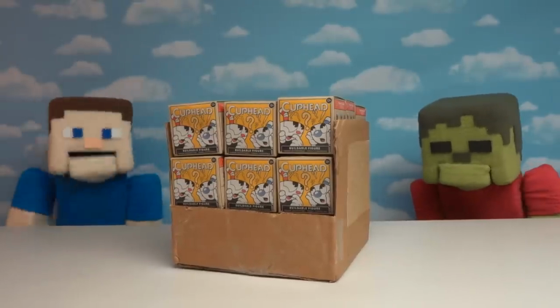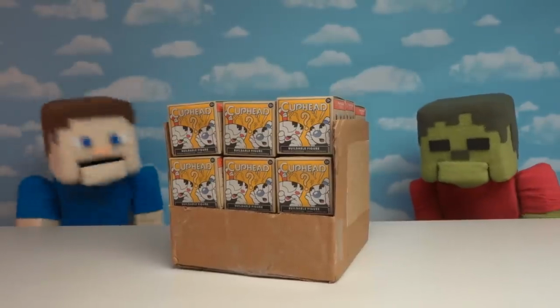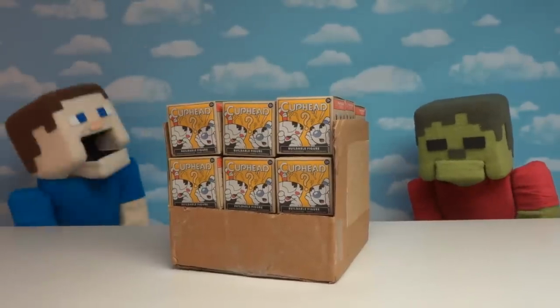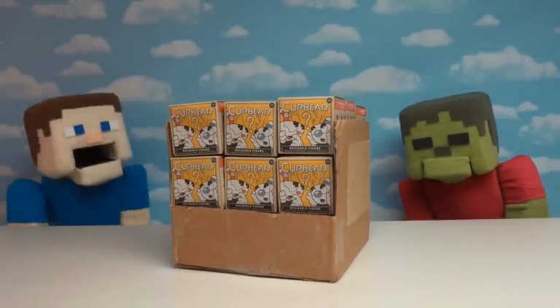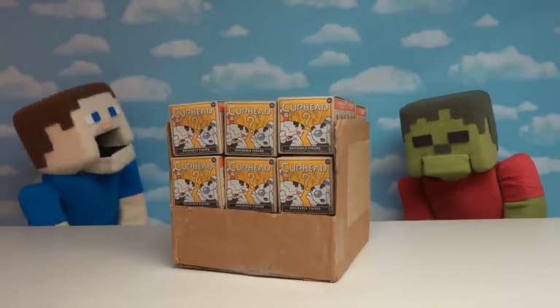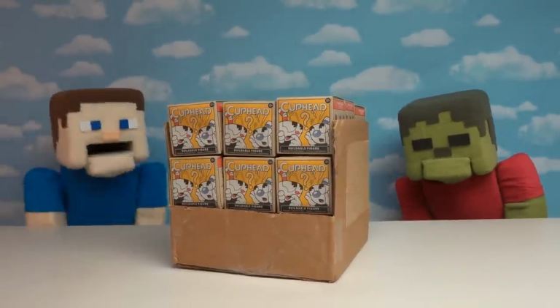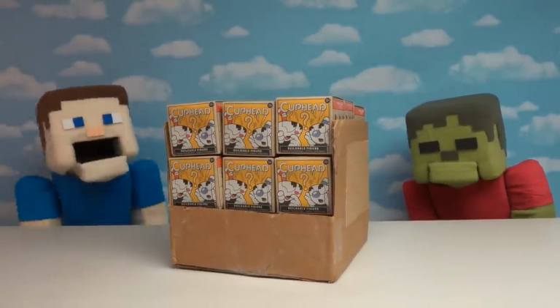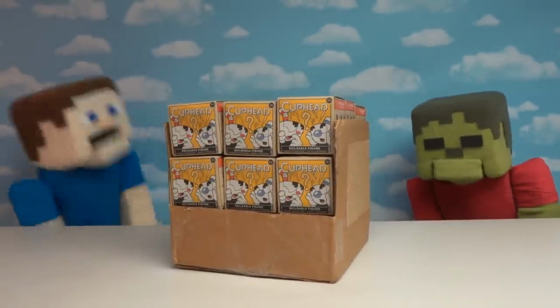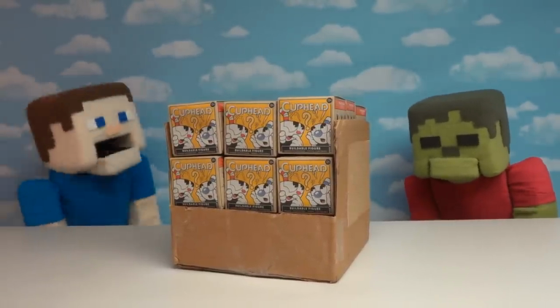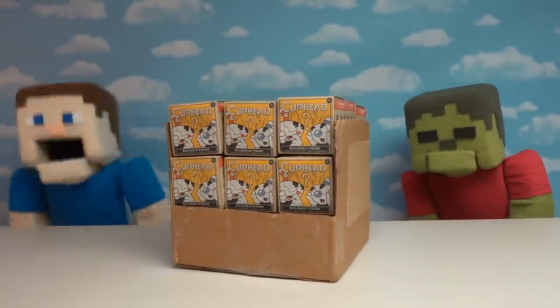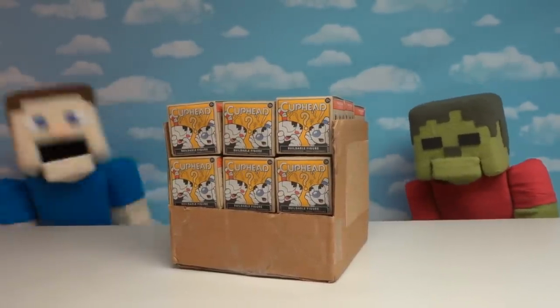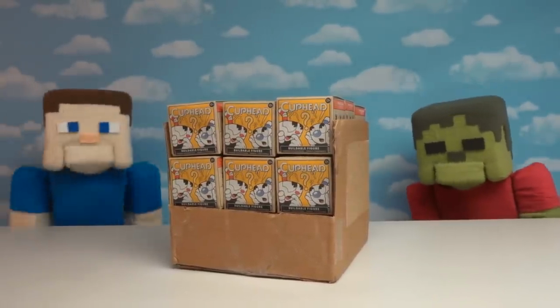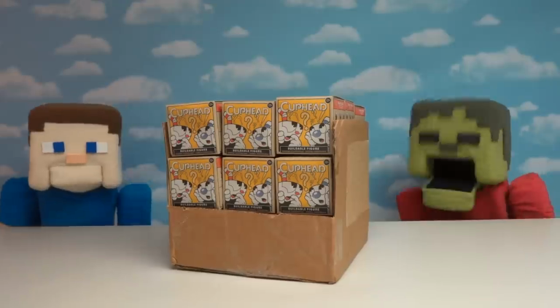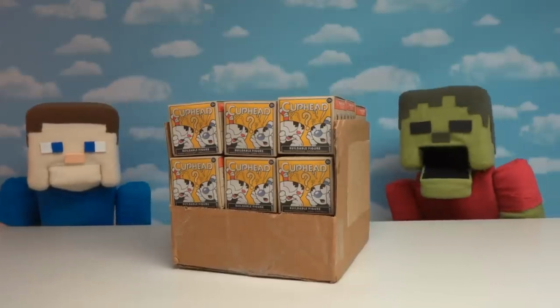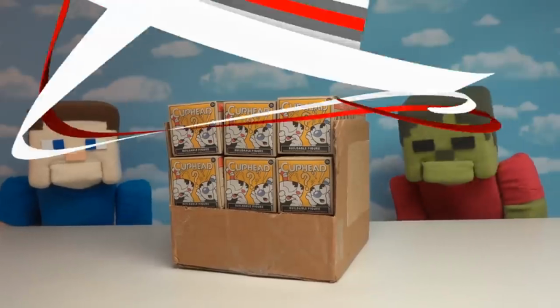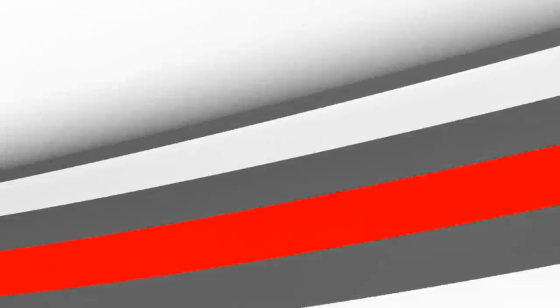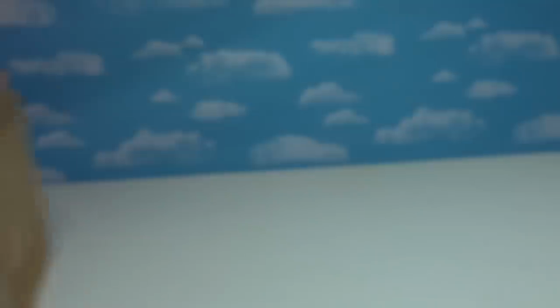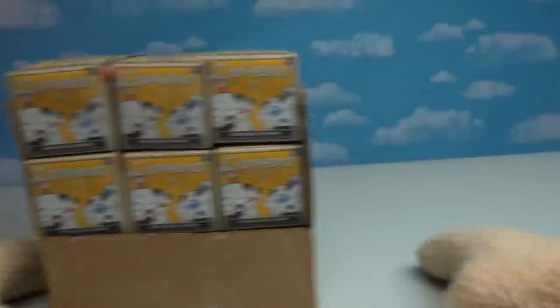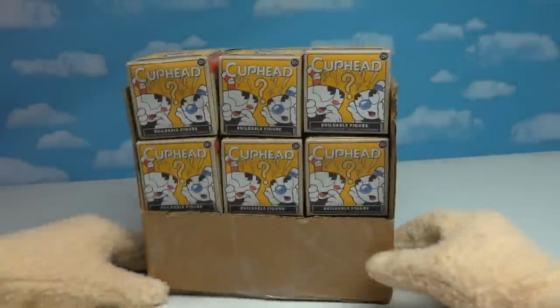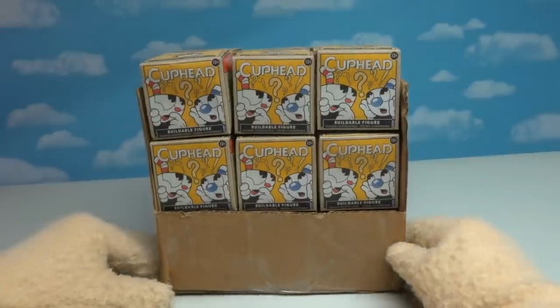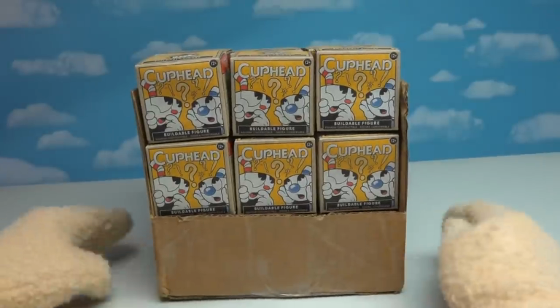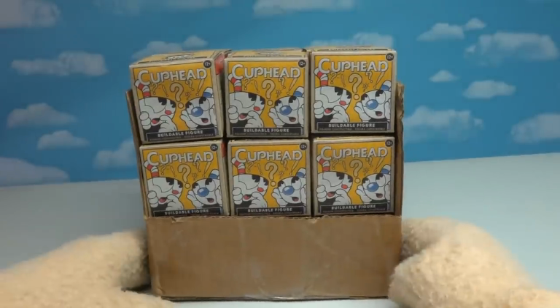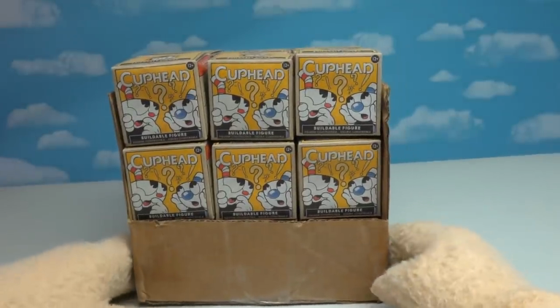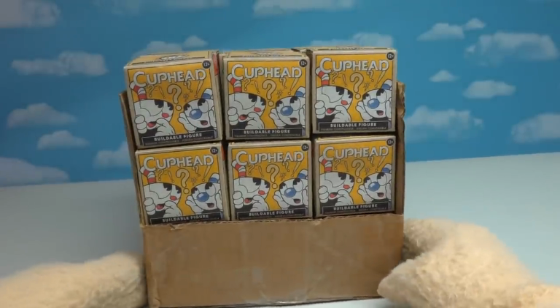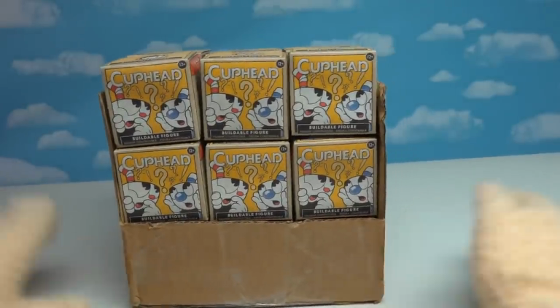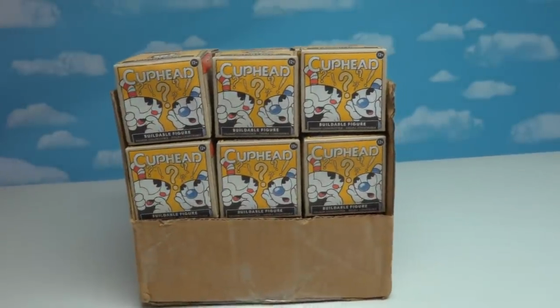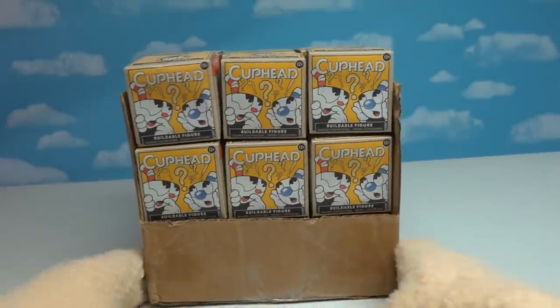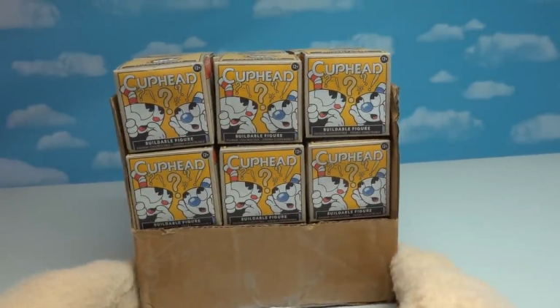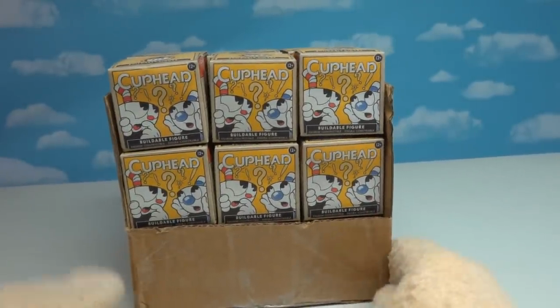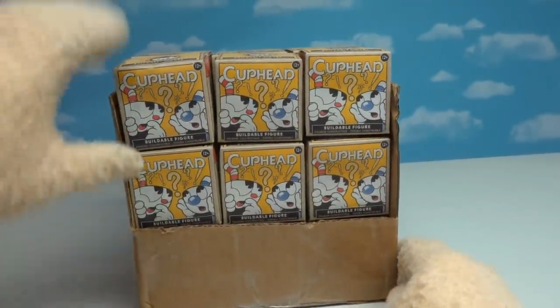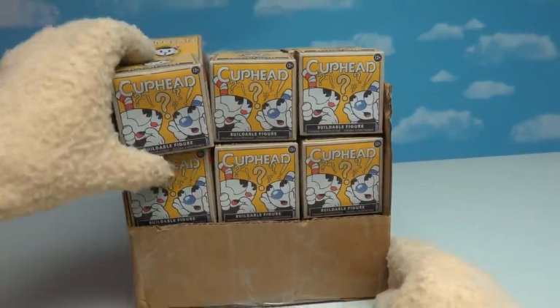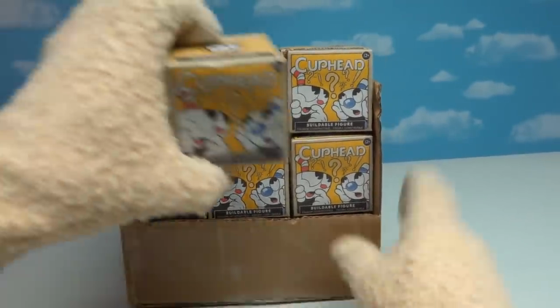Well, you're in luck, pal, because we've got Mugman, Cuphead, and more! So let's get to unboxing! All right, kids, I'm super excited today because McFarlane Toys ended up sending us a case of these really cool Cuphead buildable figures.